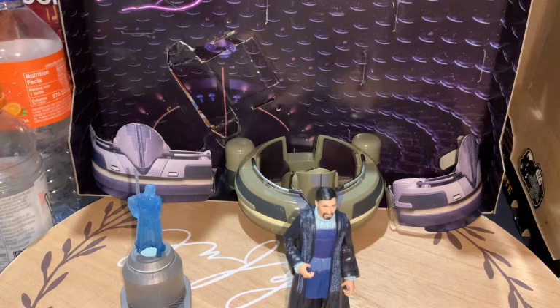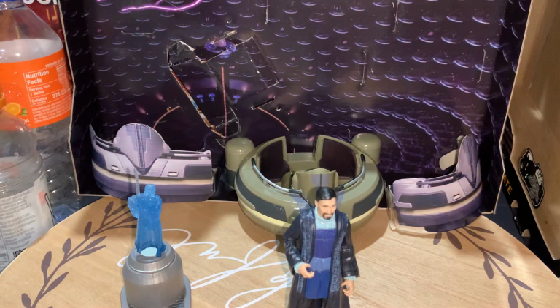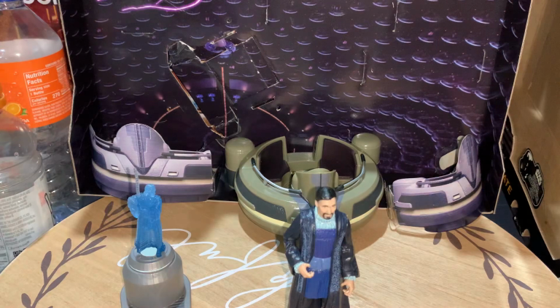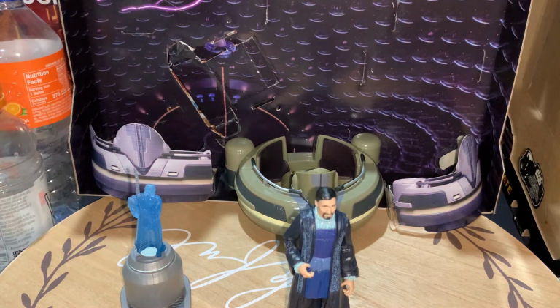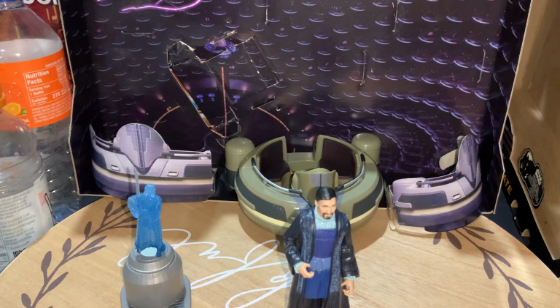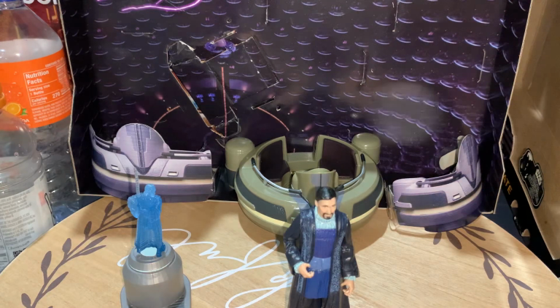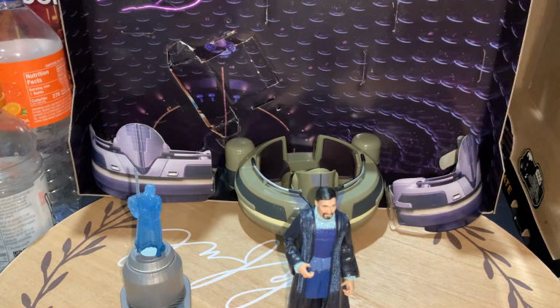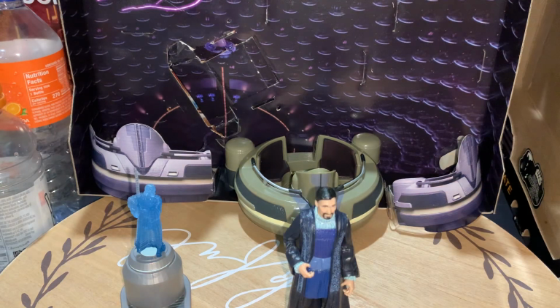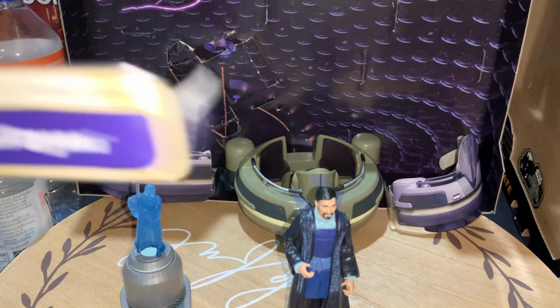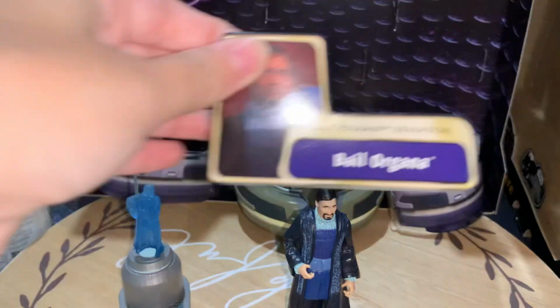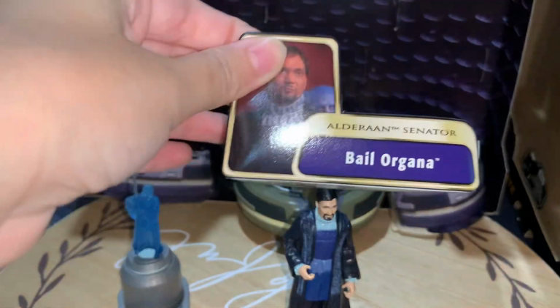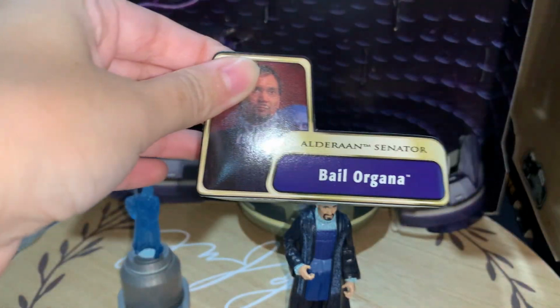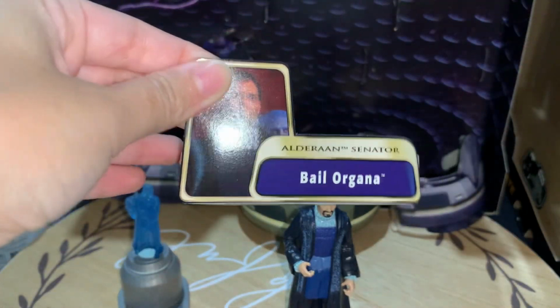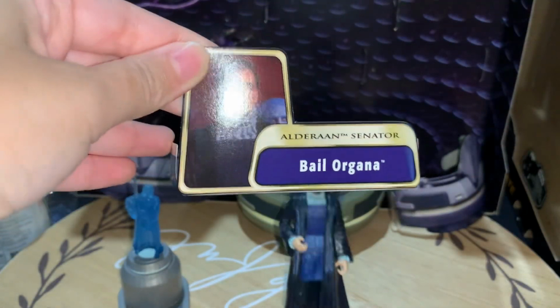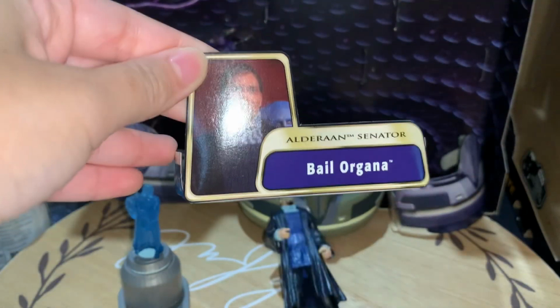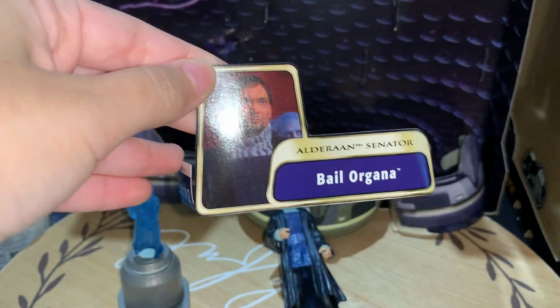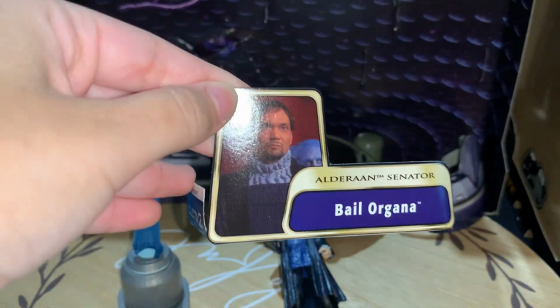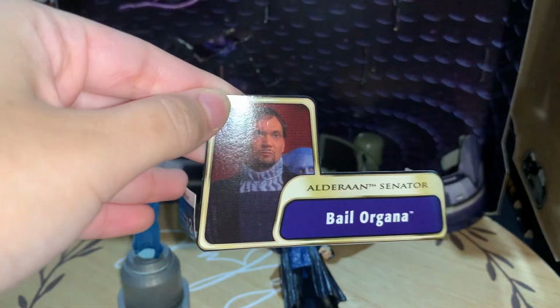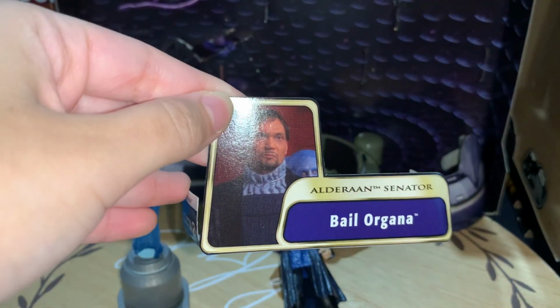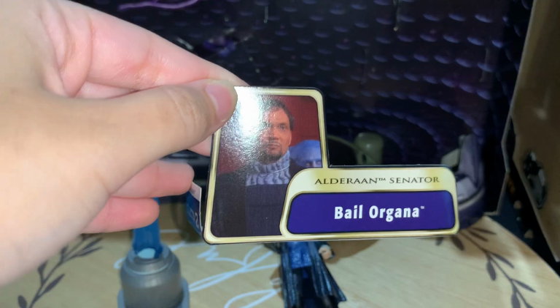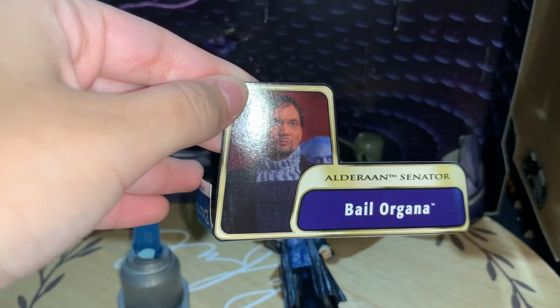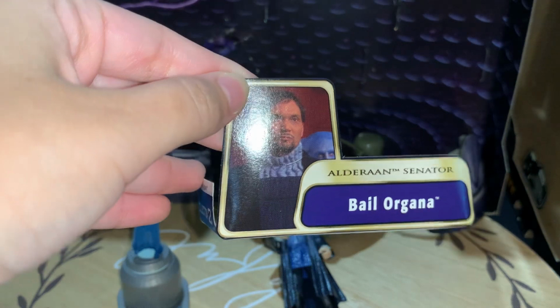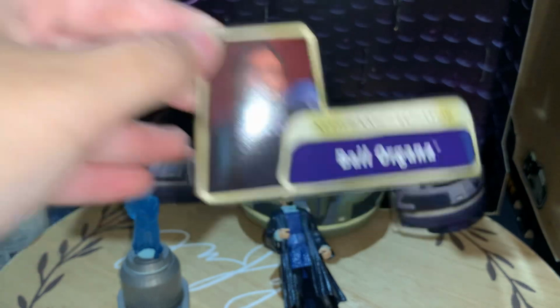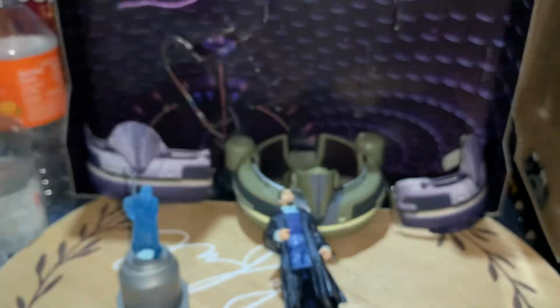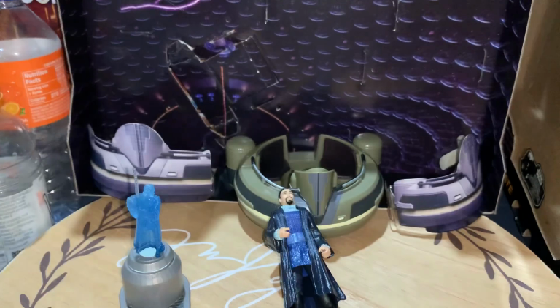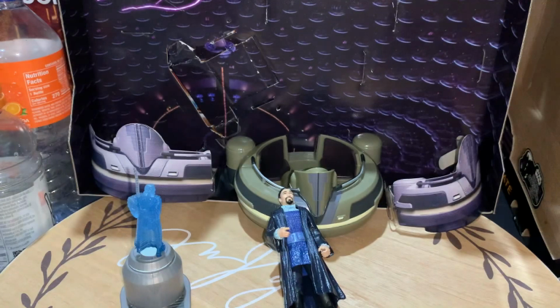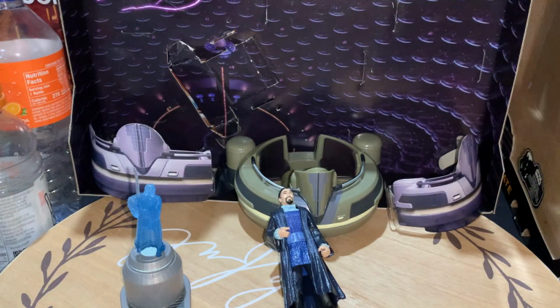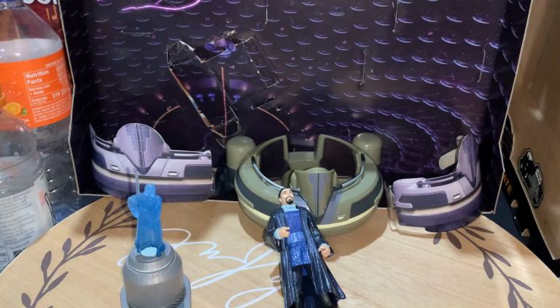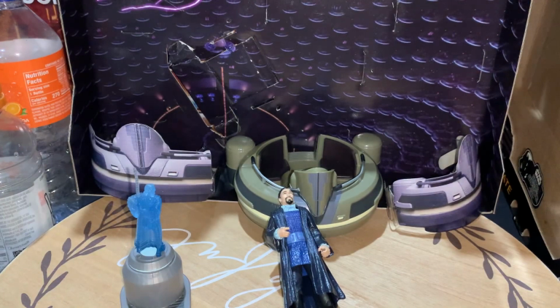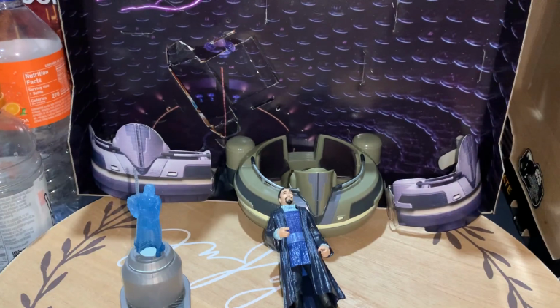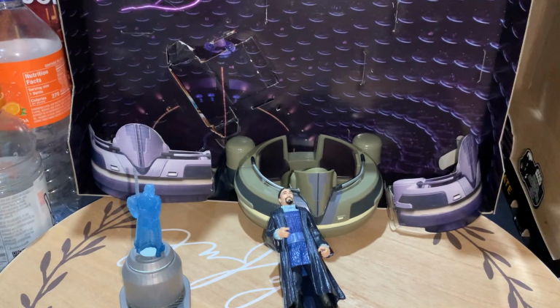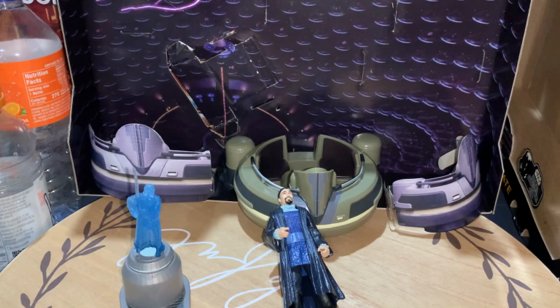Hey, hello everyone, nigga4366 here today, and today I'm reviewing Bail Organa, Alderaan Senator, from Attack of the Clones, I believe.